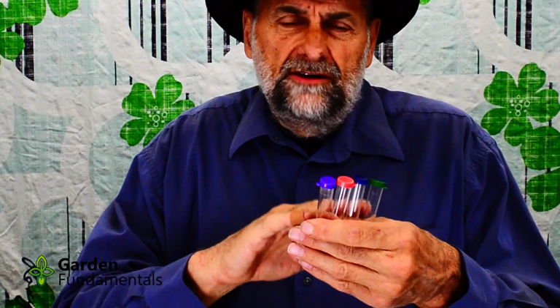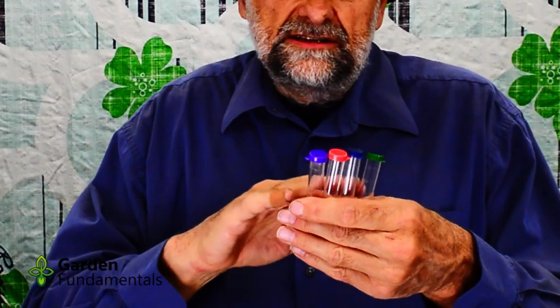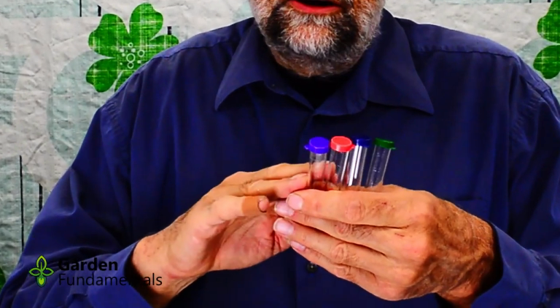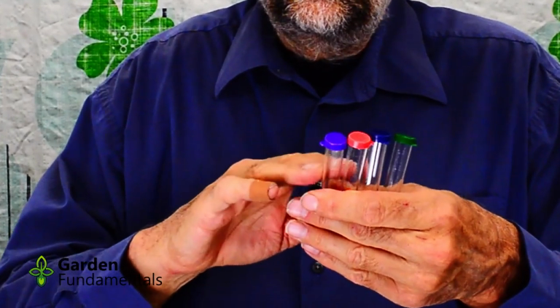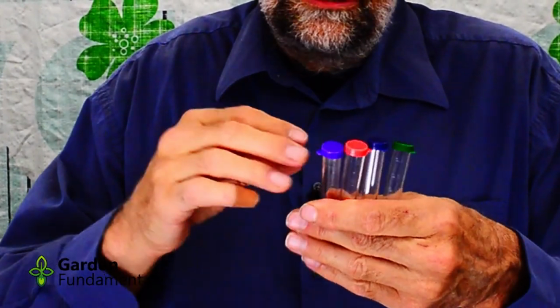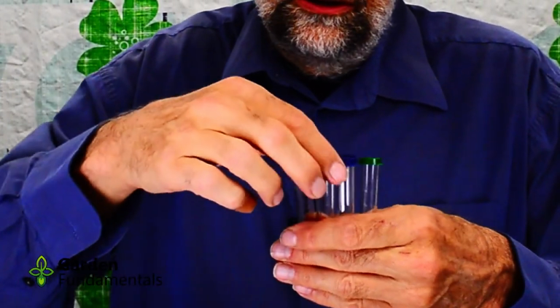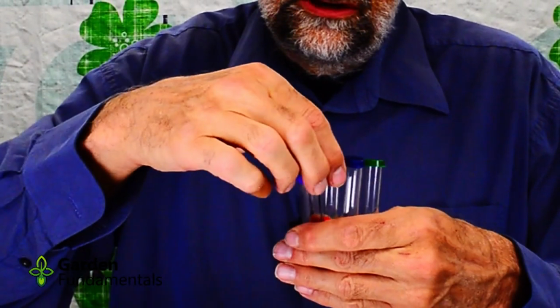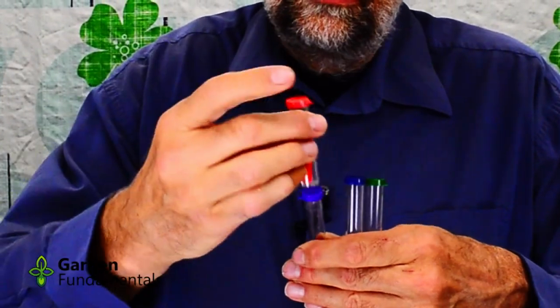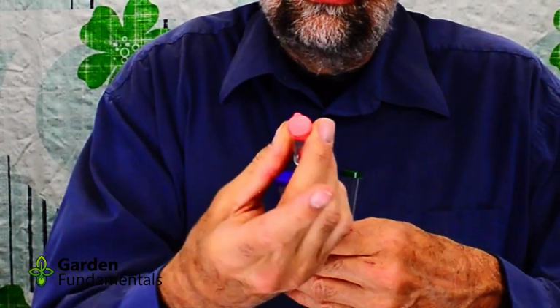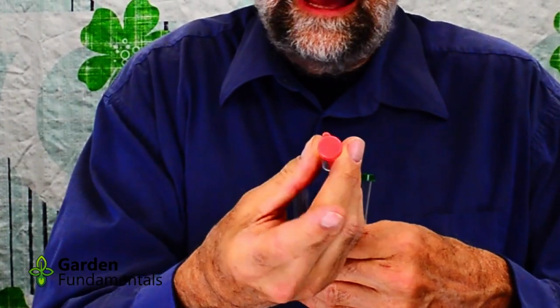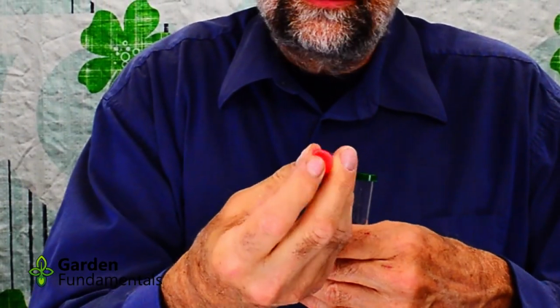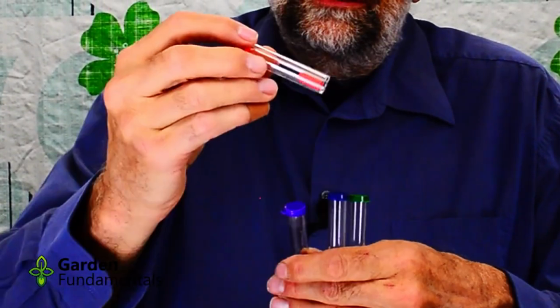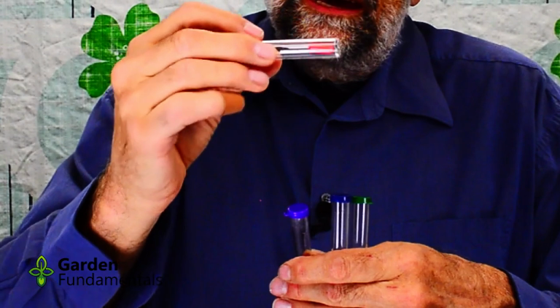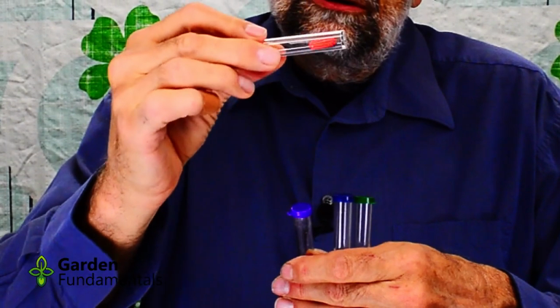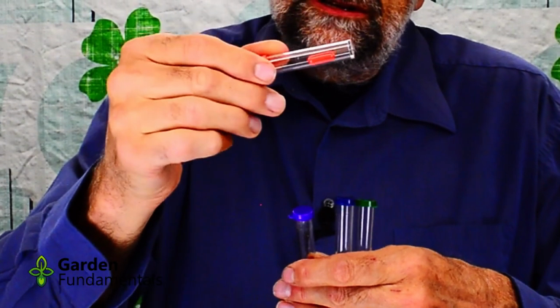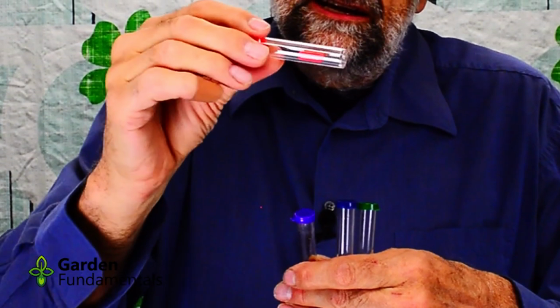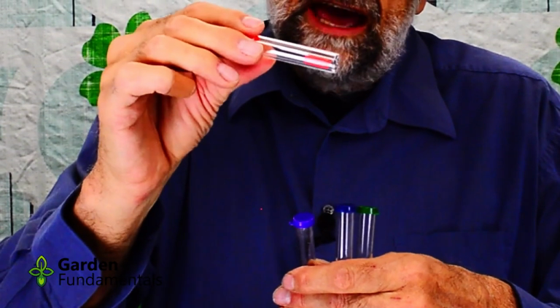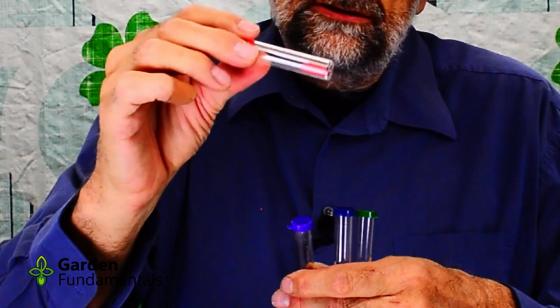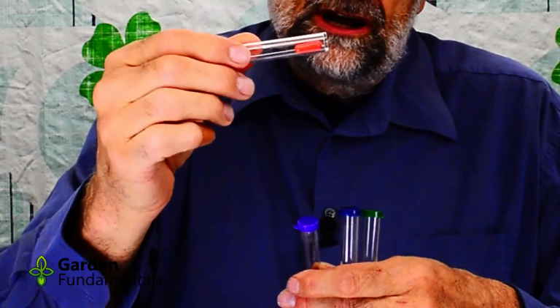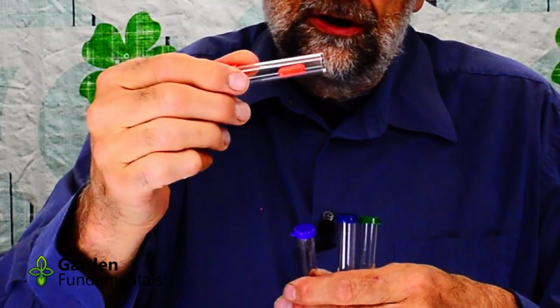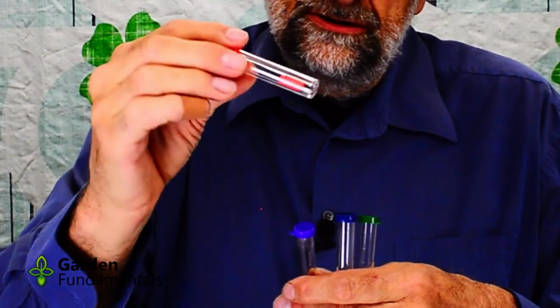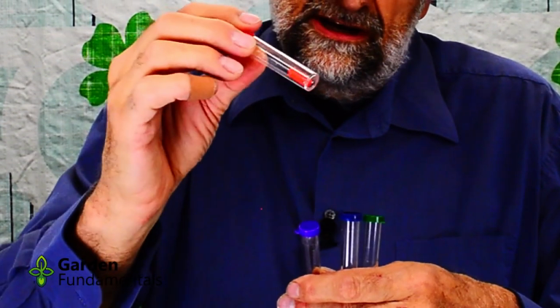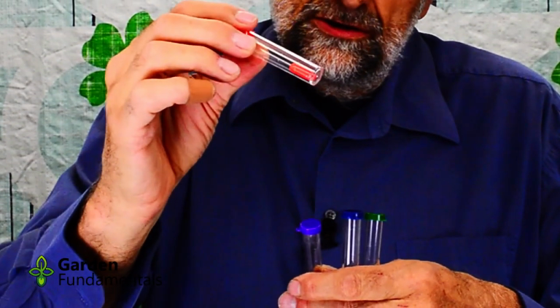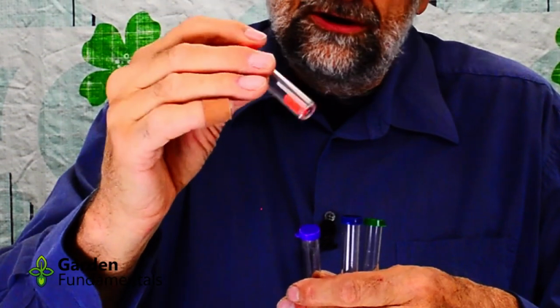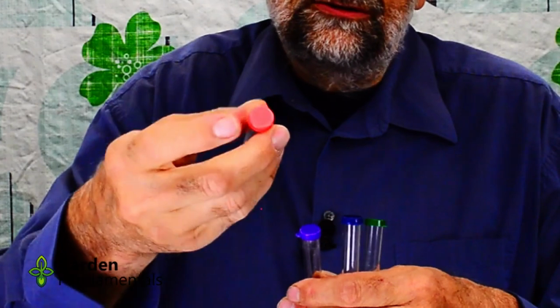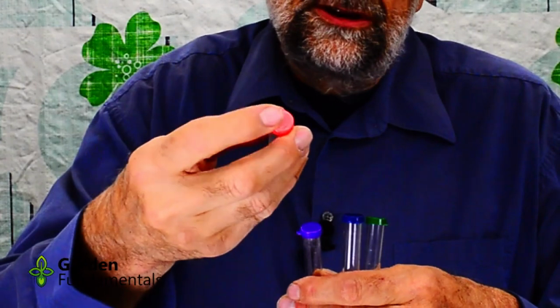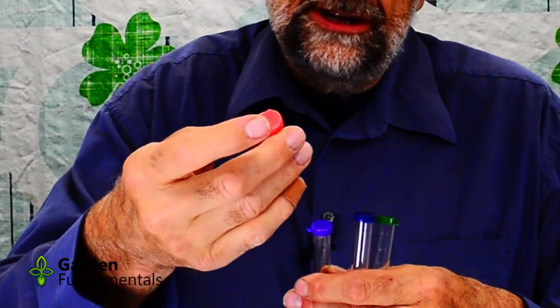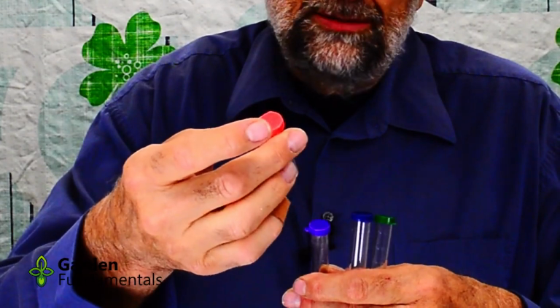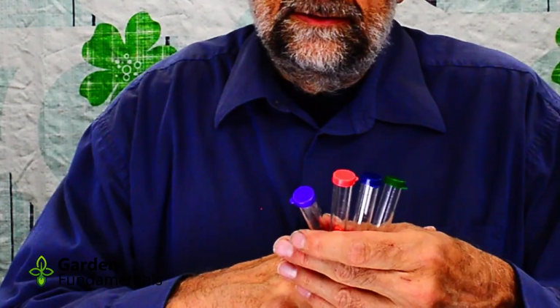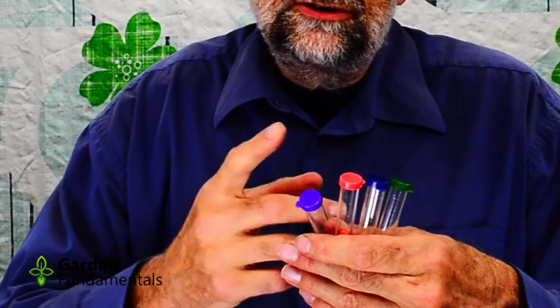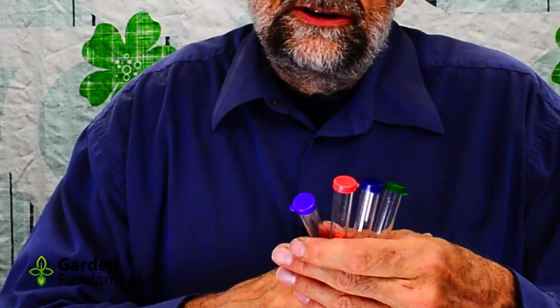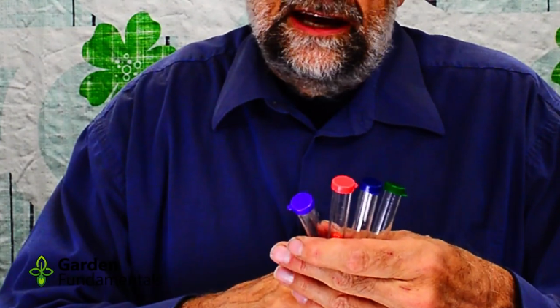Everything is color-coded, so it's easy to use. You have orange caps, and the chemicals are inside in little capsules, and they're color-coded — the orange chemicals go with the orange cap. So let's go ahead and do a test.